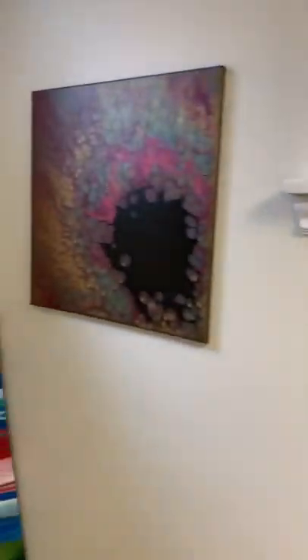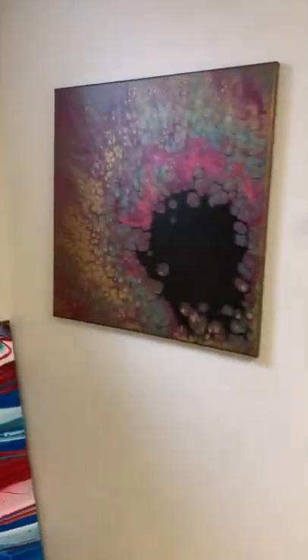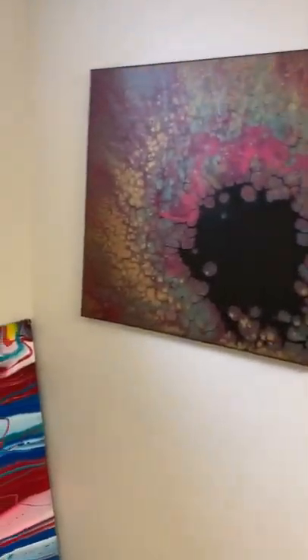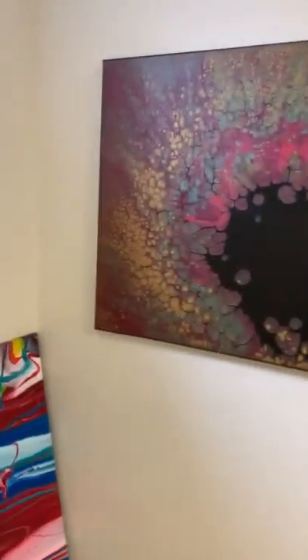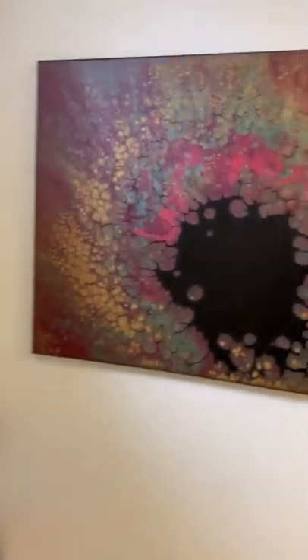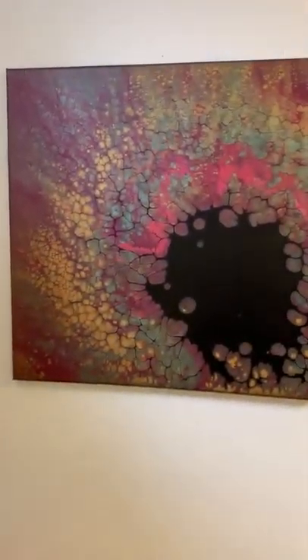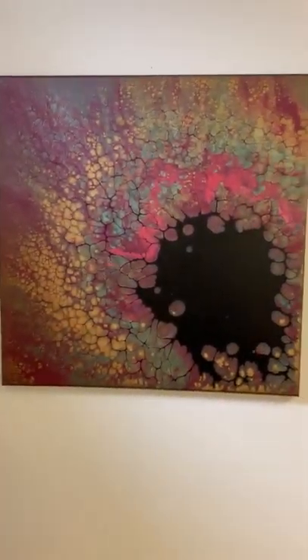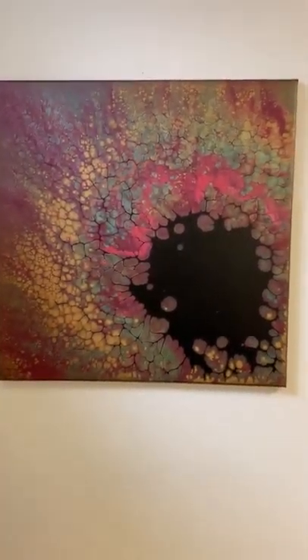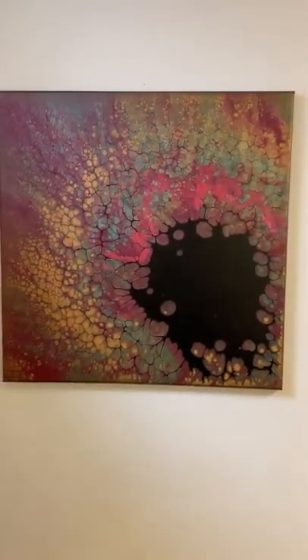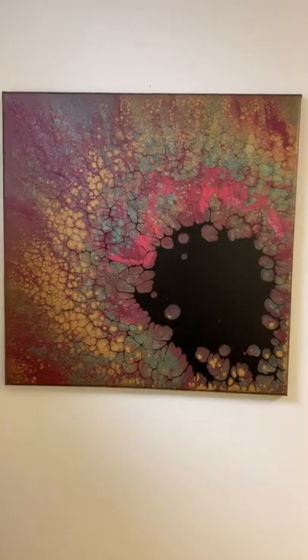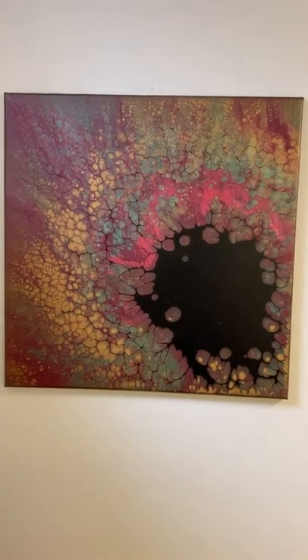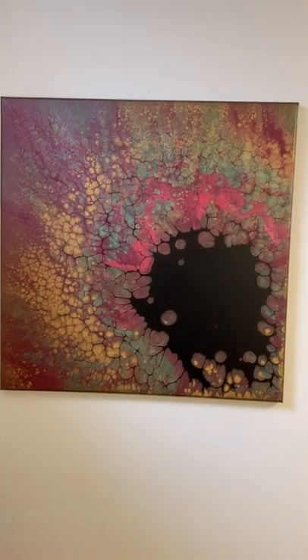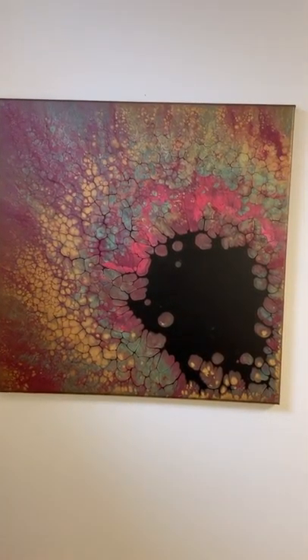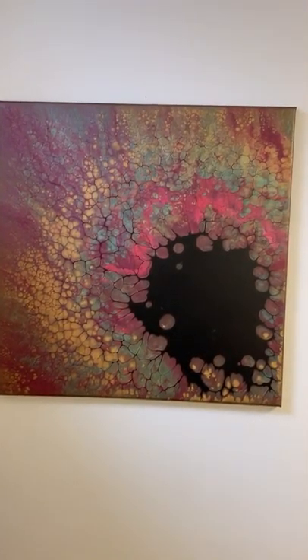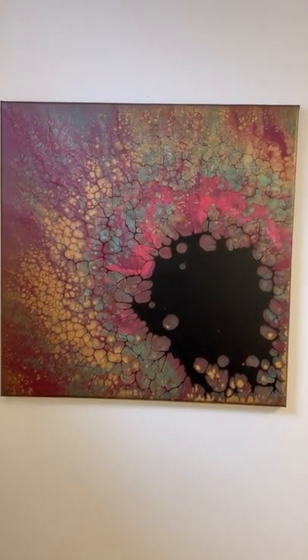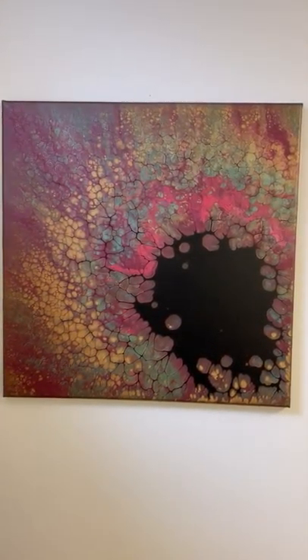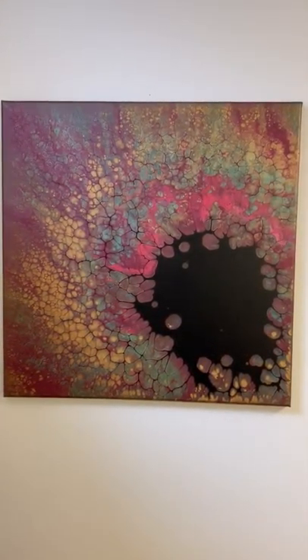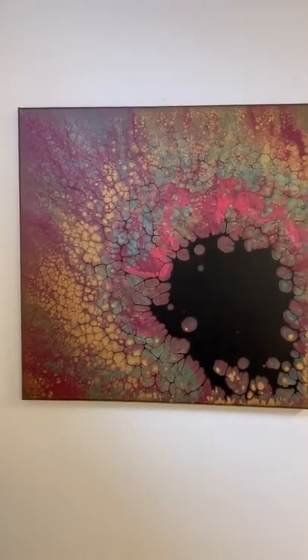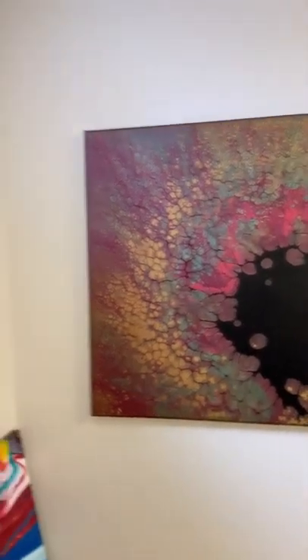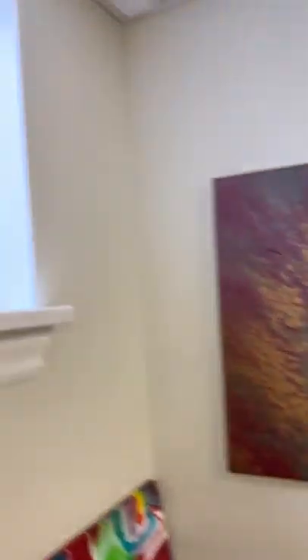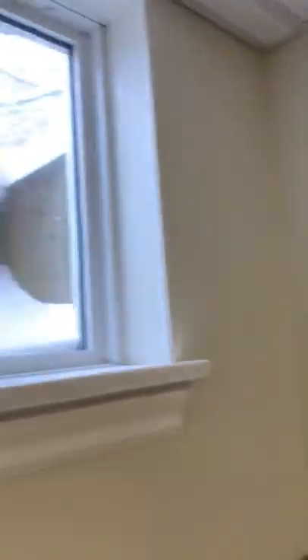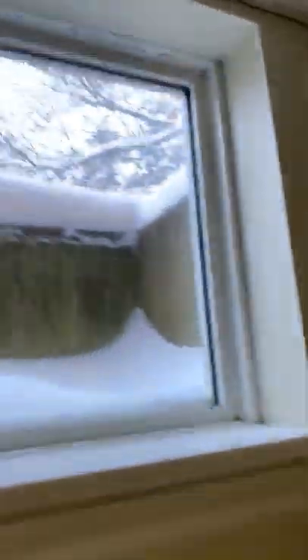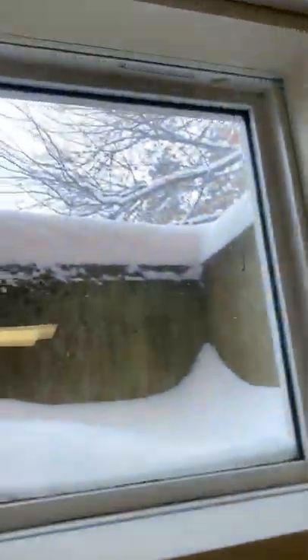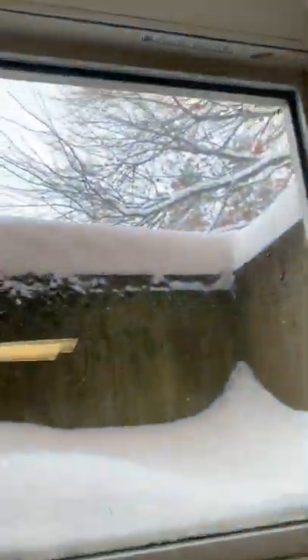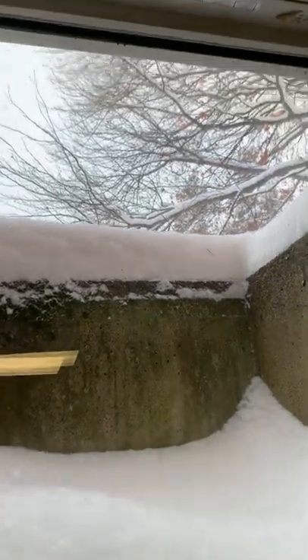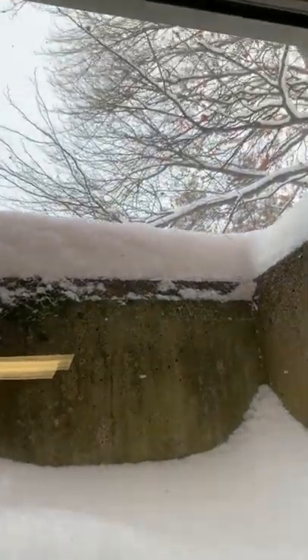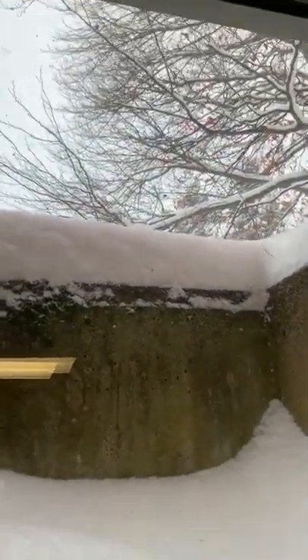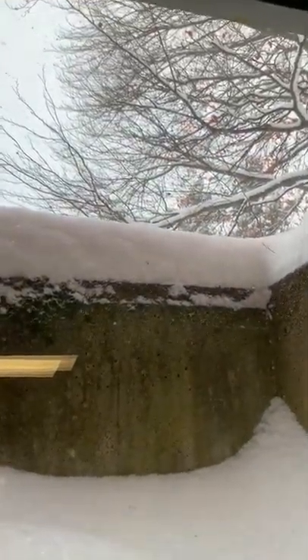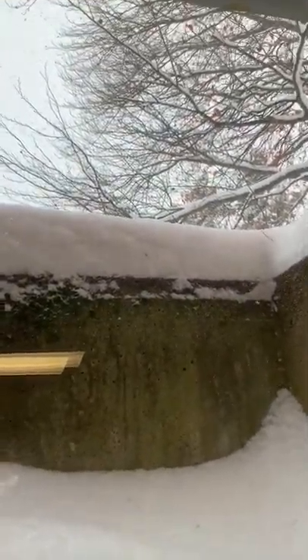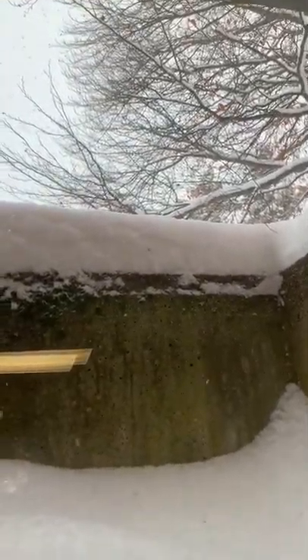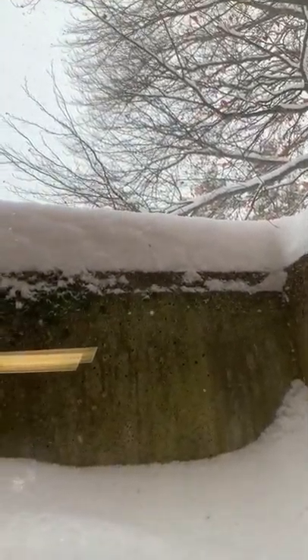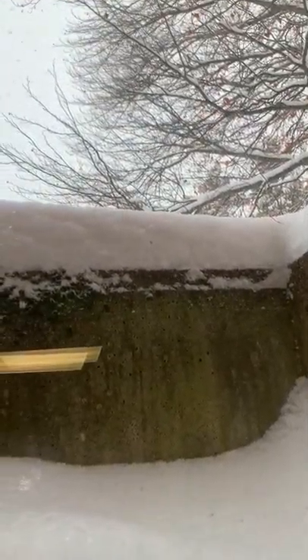Then there's this one. Again, it's getting glare from the outside. I'm down here in the basement and we've got a lot of snow today. You can see out the window, you might see it blowing around a little bit.